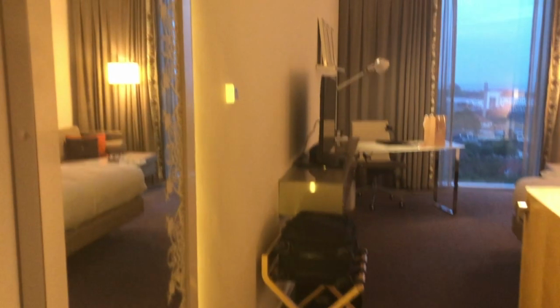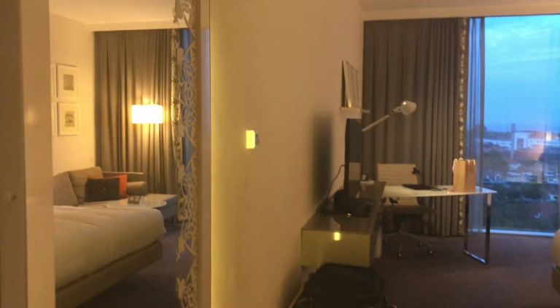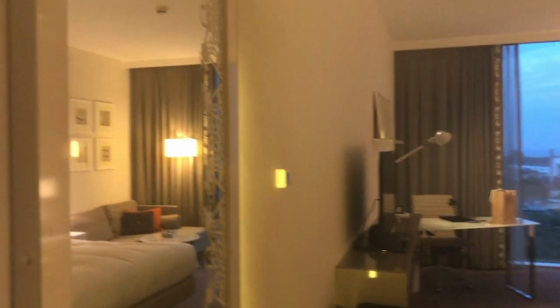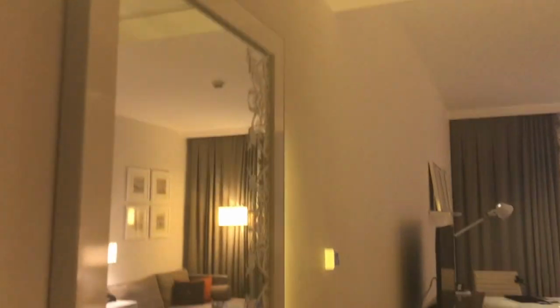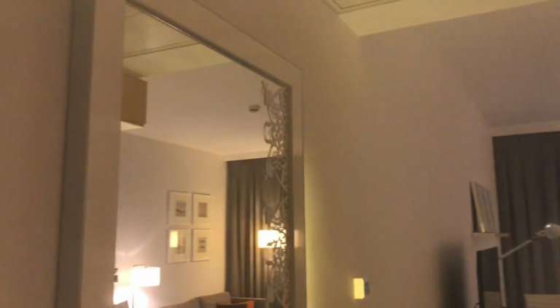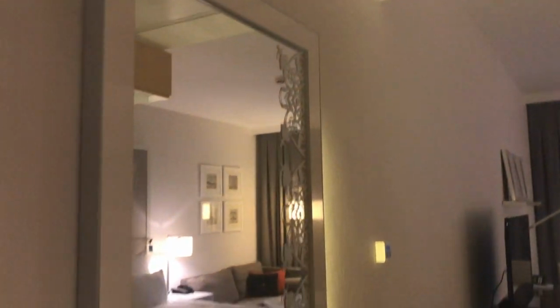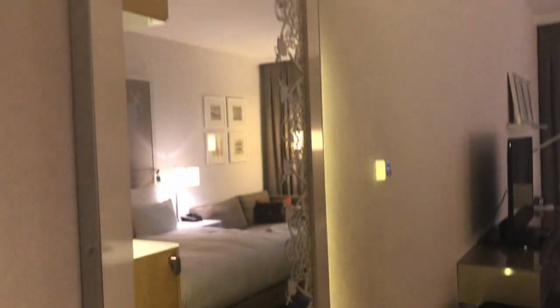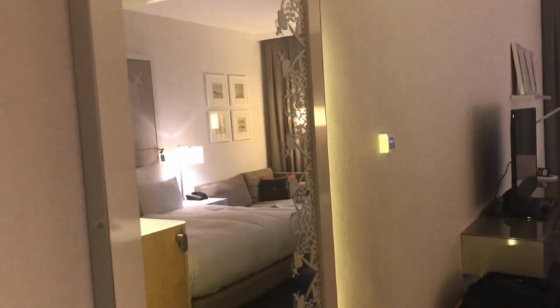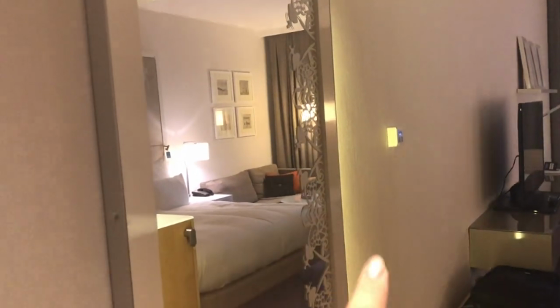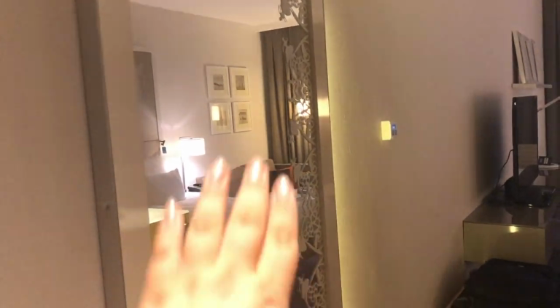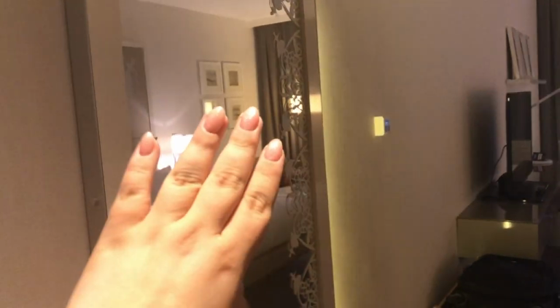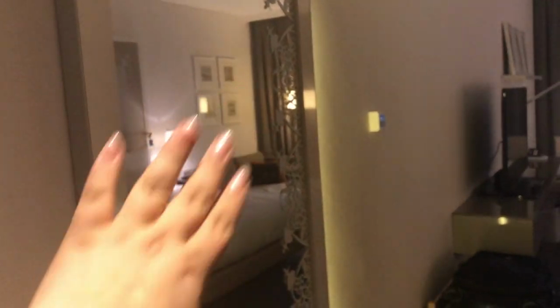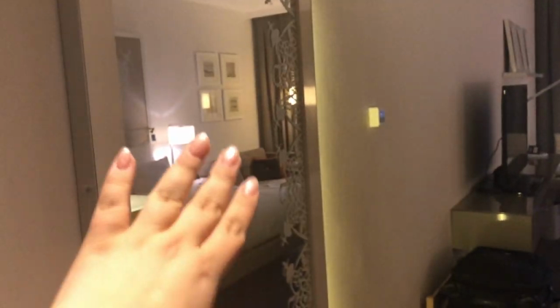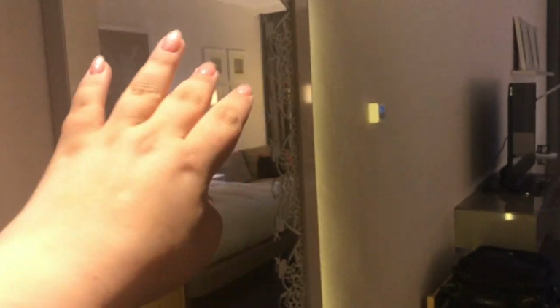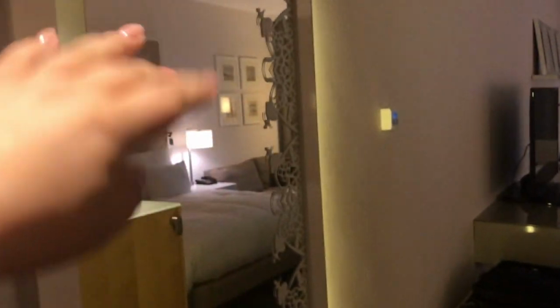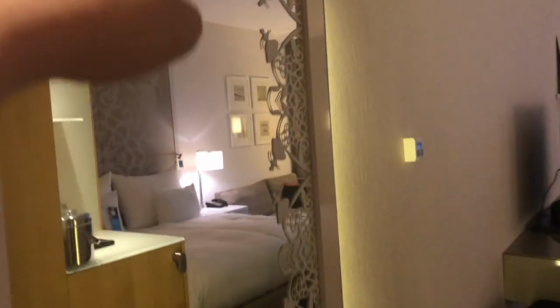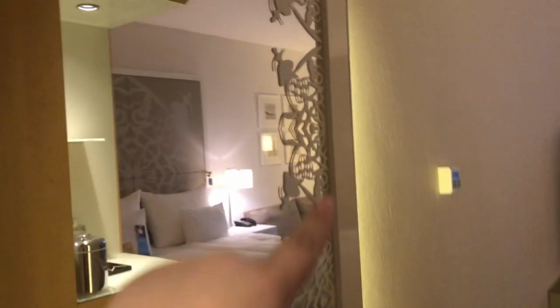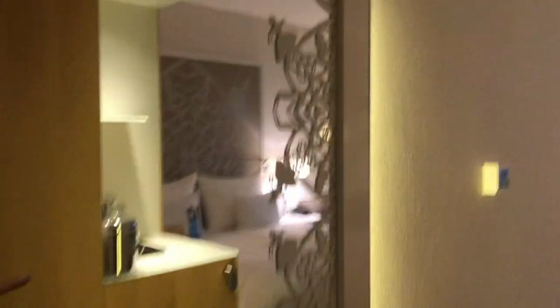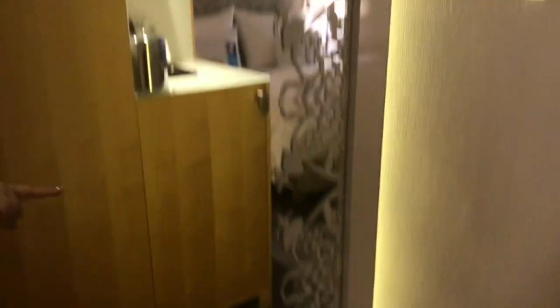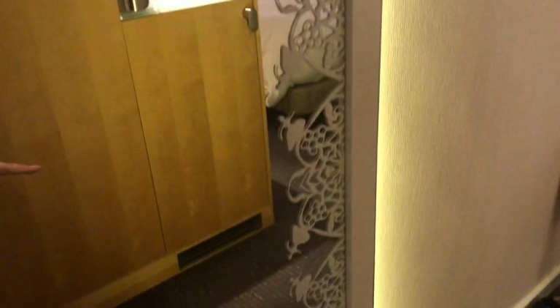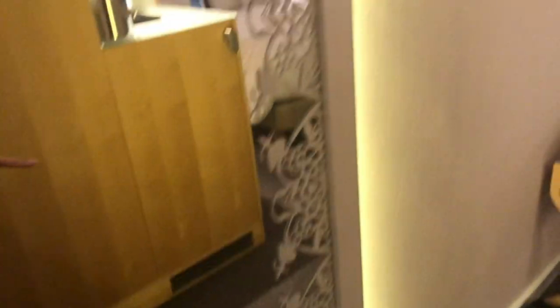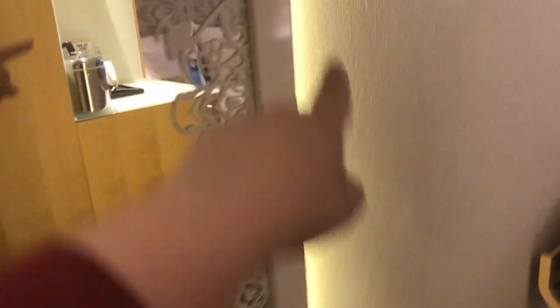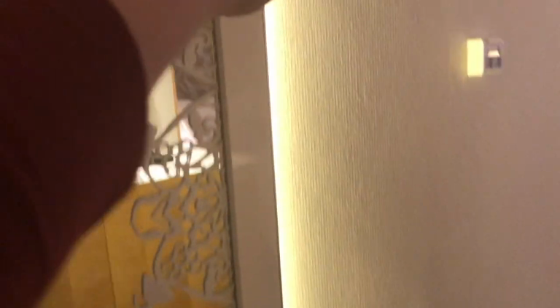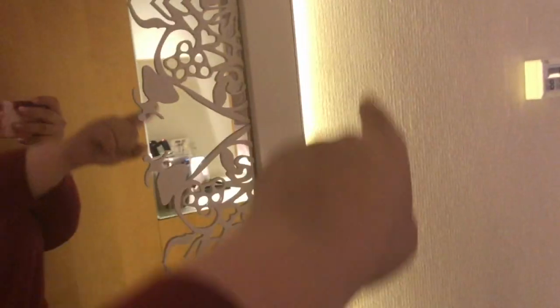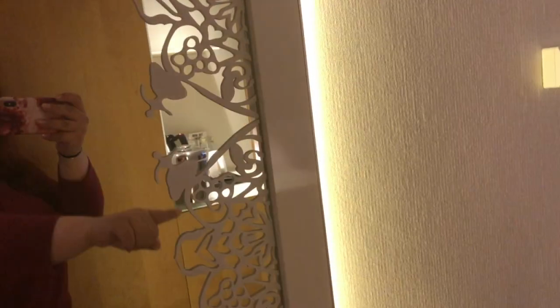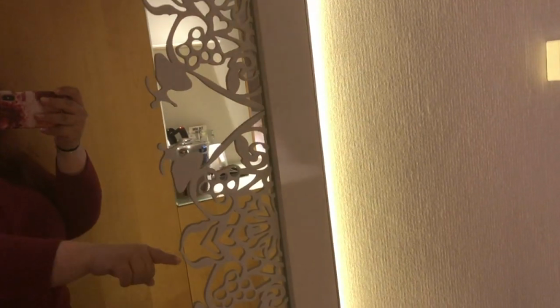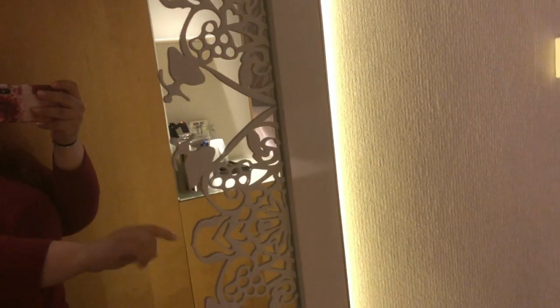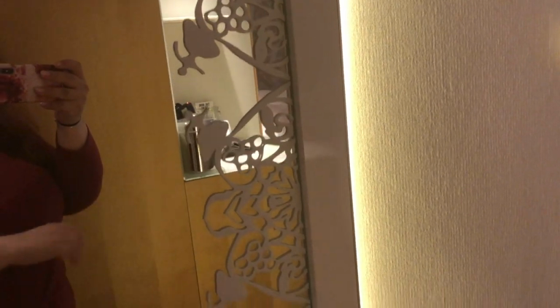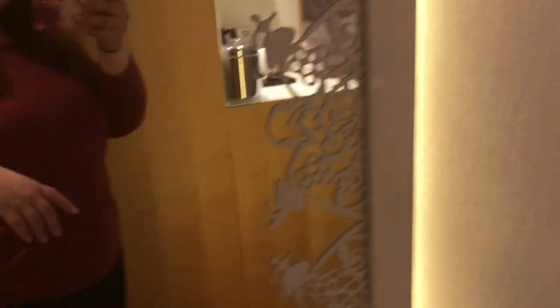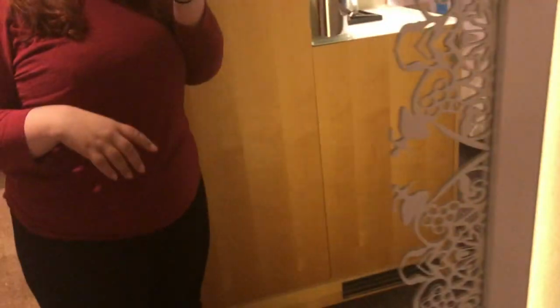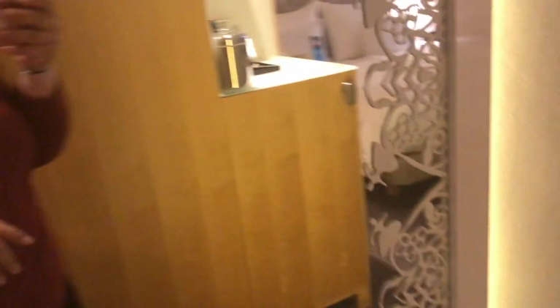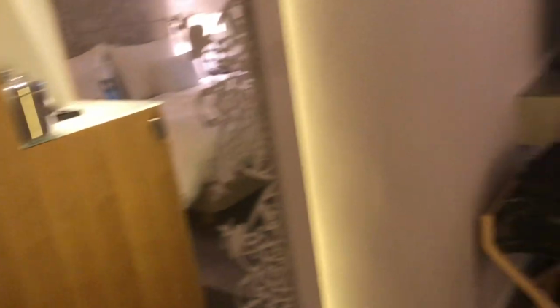Right off the bat, when you walk into the room, you have this big mirror here. I love the detailing down the mirror, and there's a little light running down the side, which is super cute.